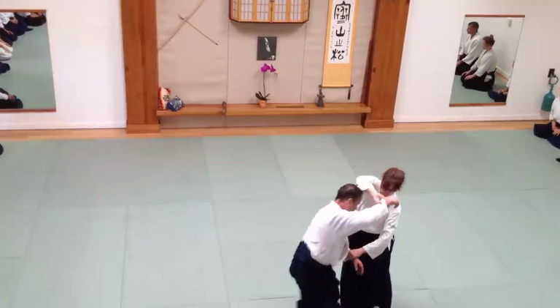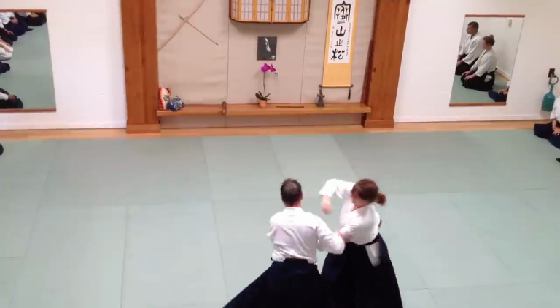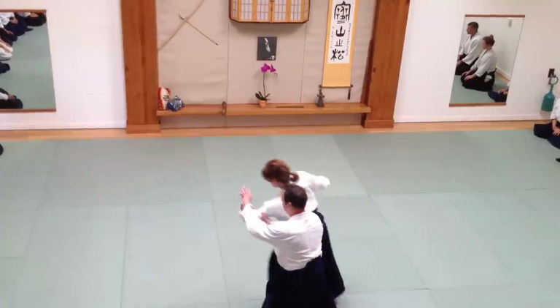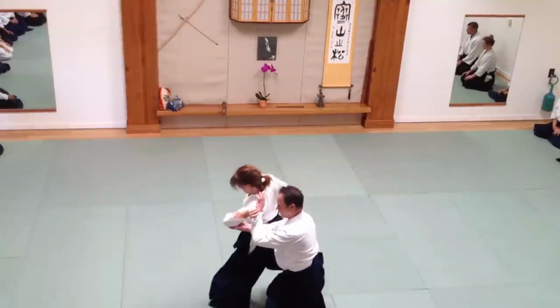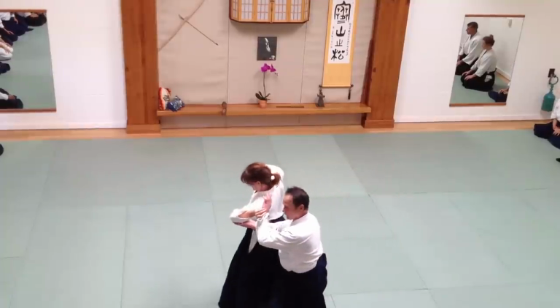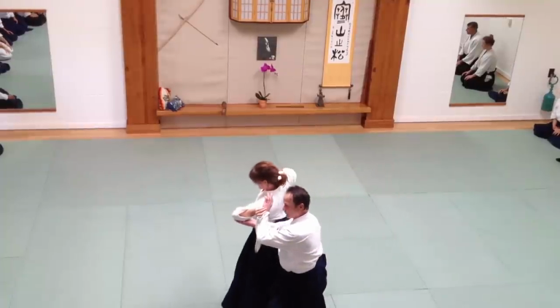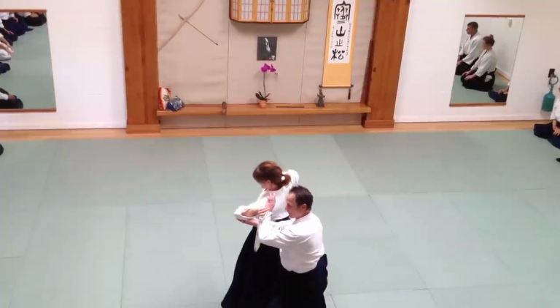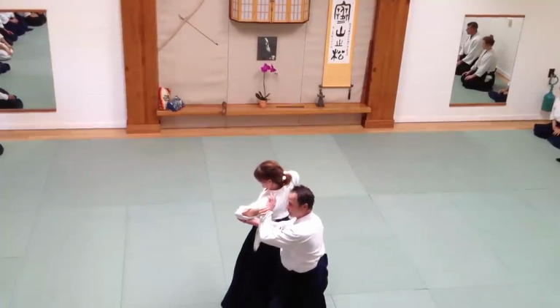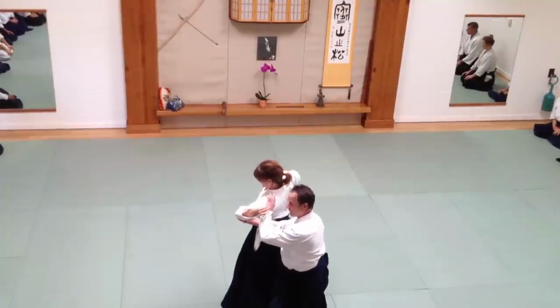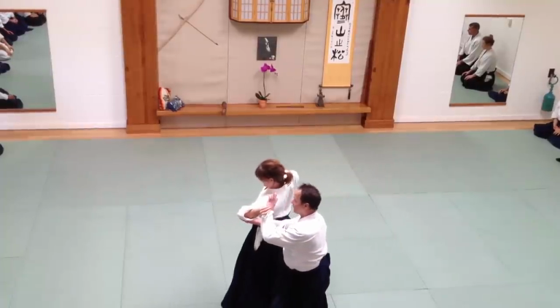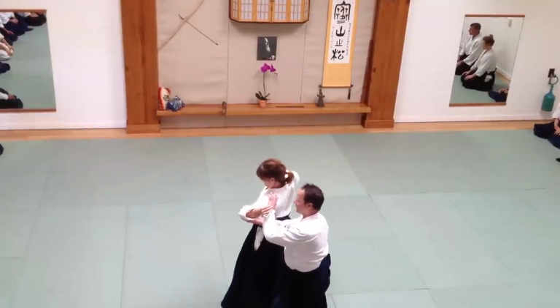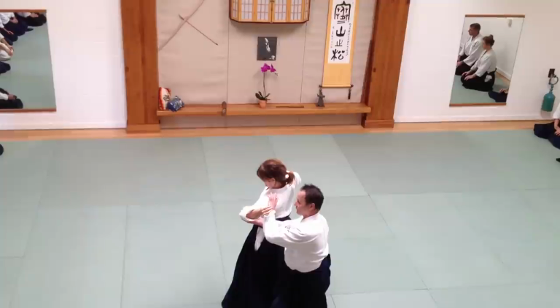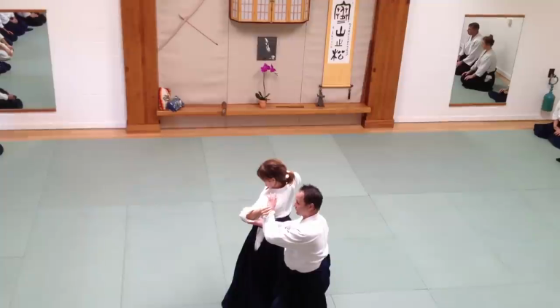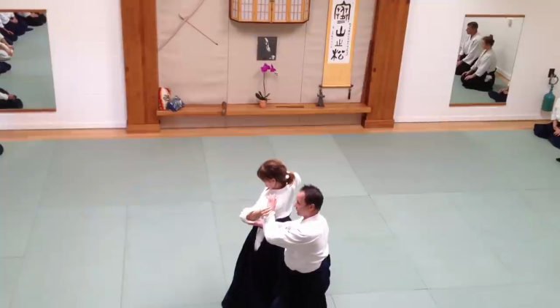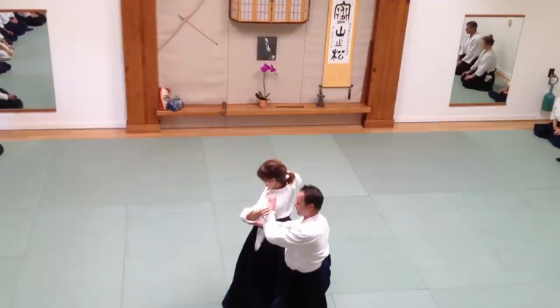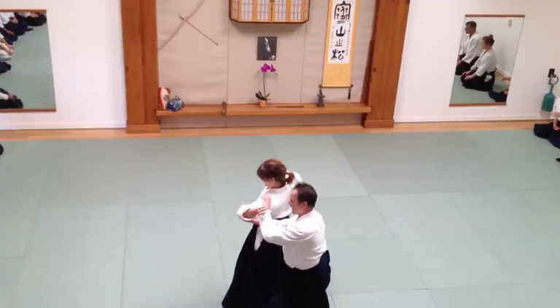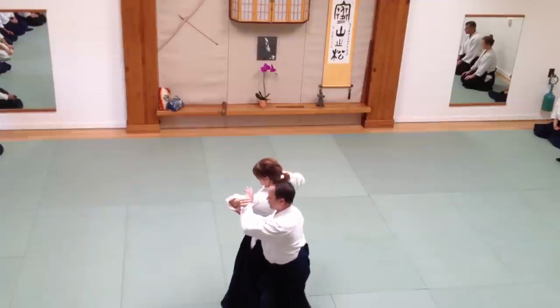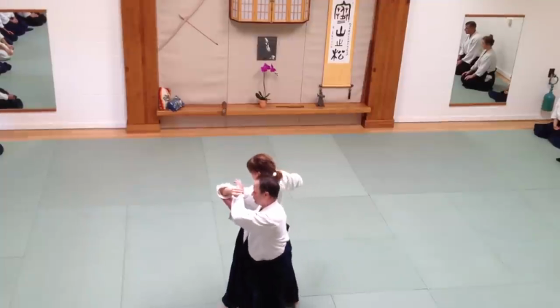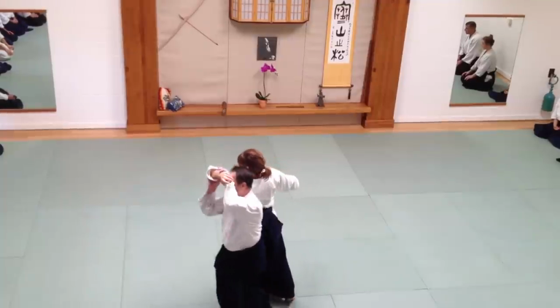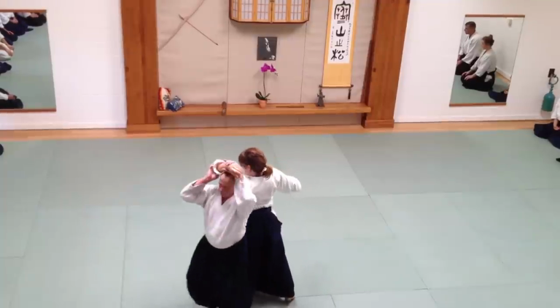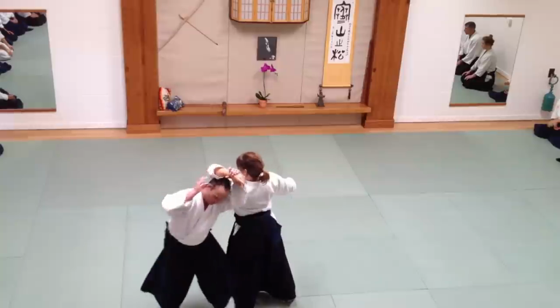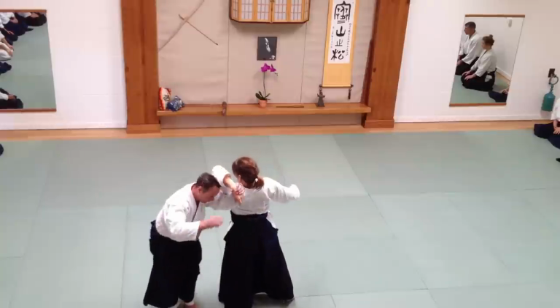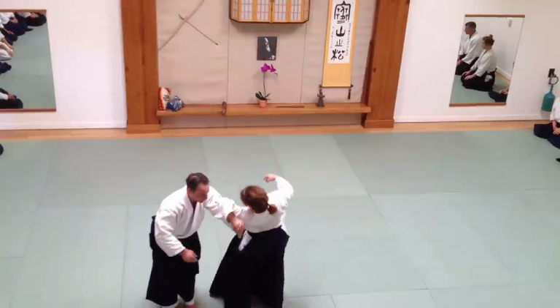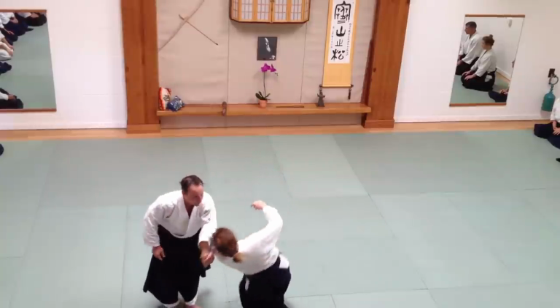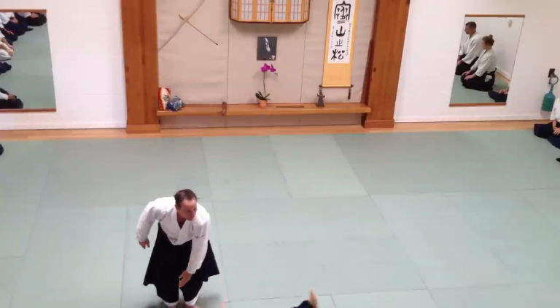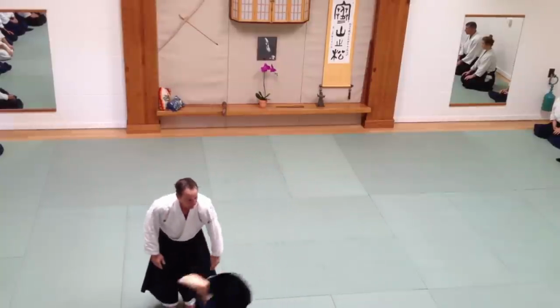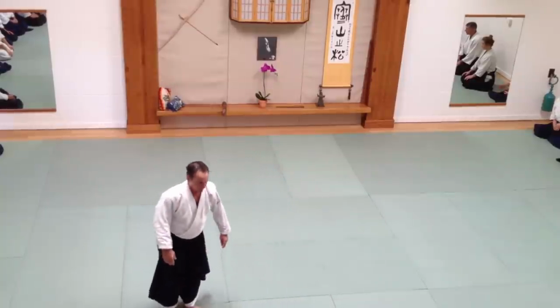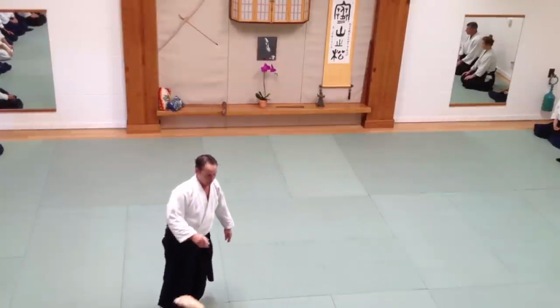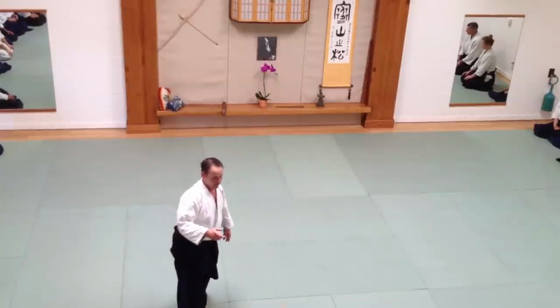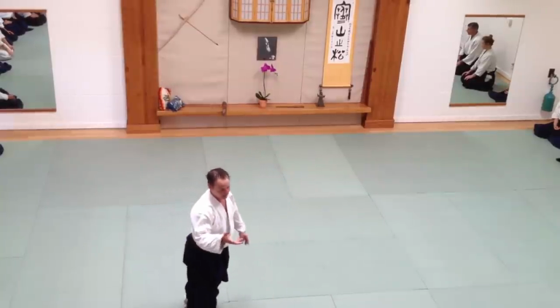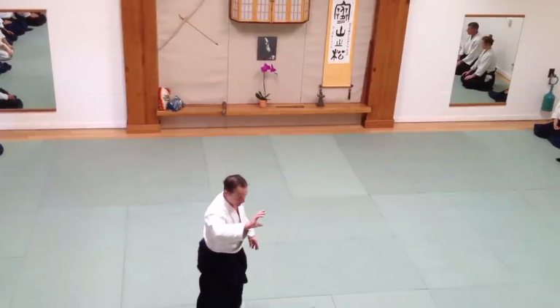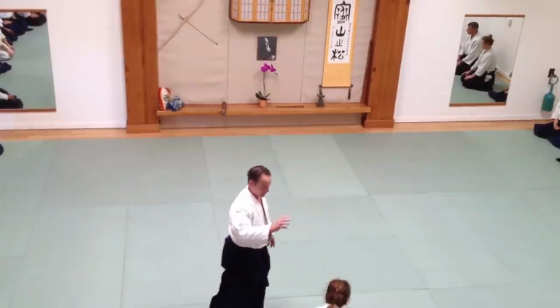Just moving, just letting it sweep up. Your hand will be in position. As you walk through, your hand falls straight into position. Your hand will grab, and you have to place it there.